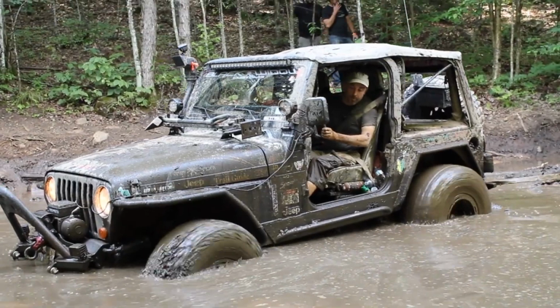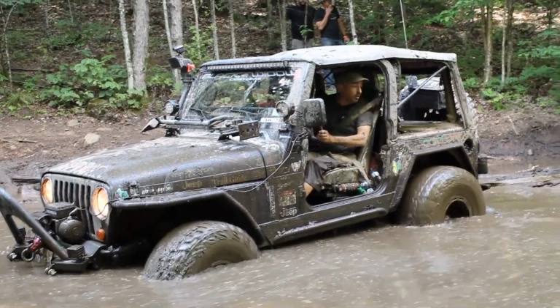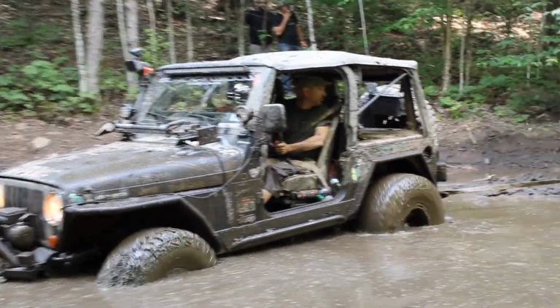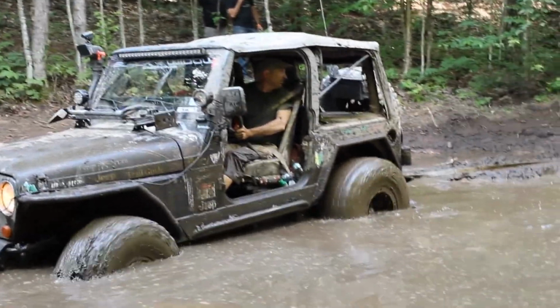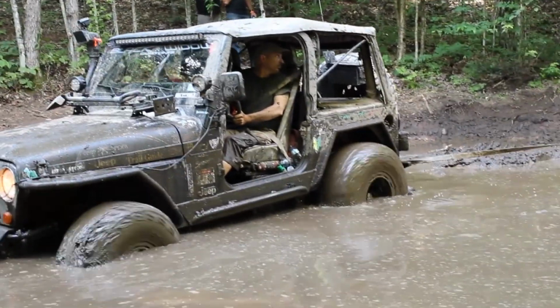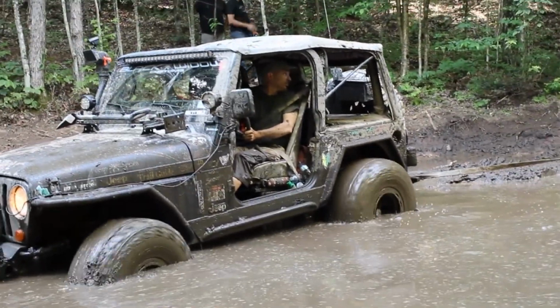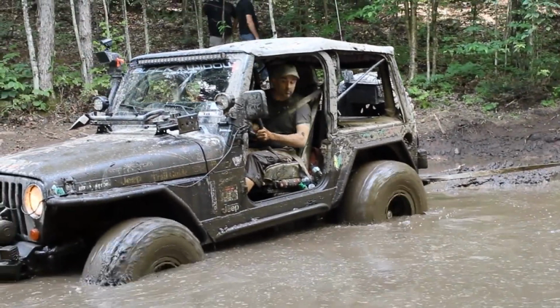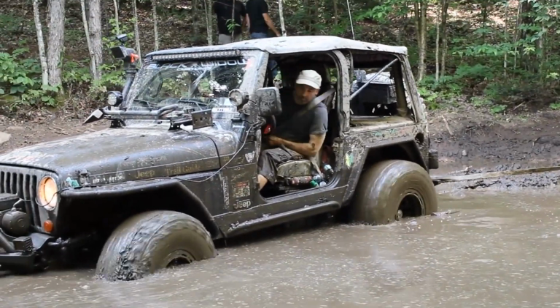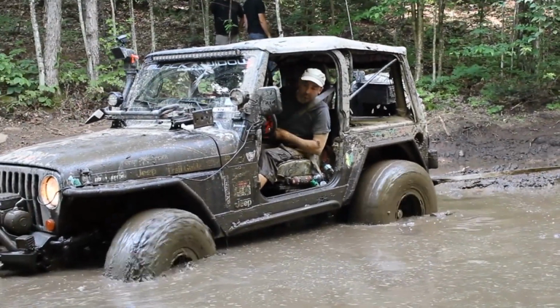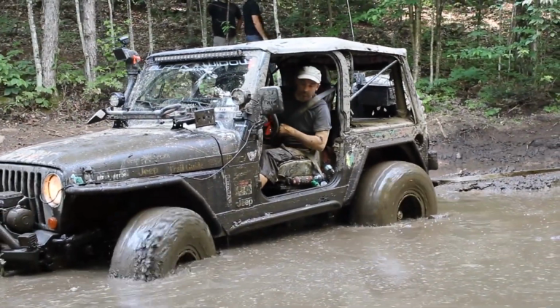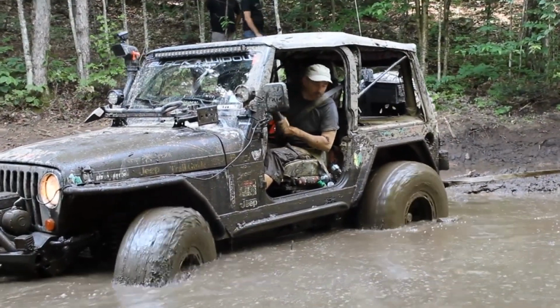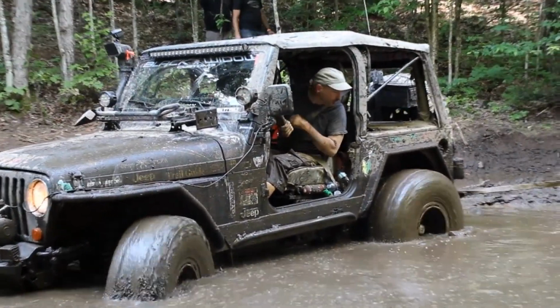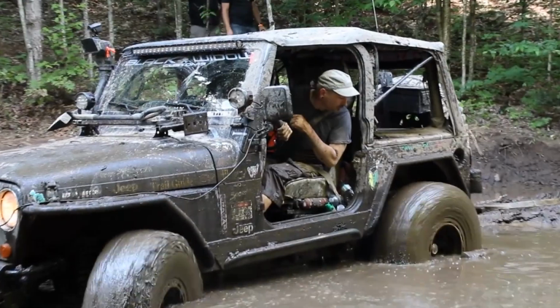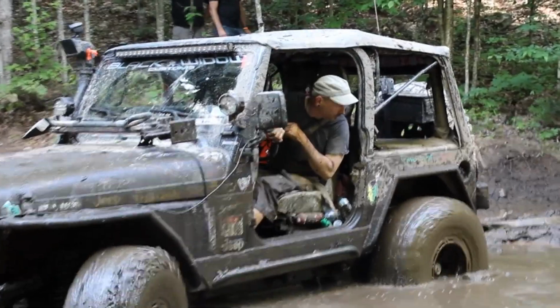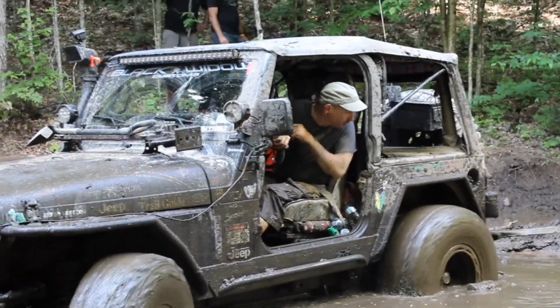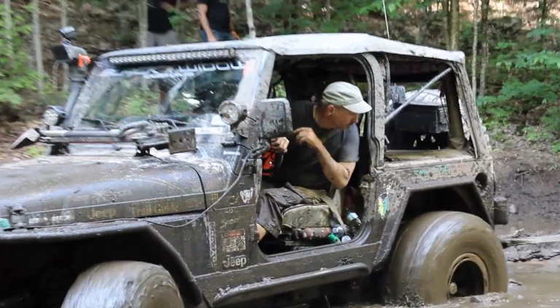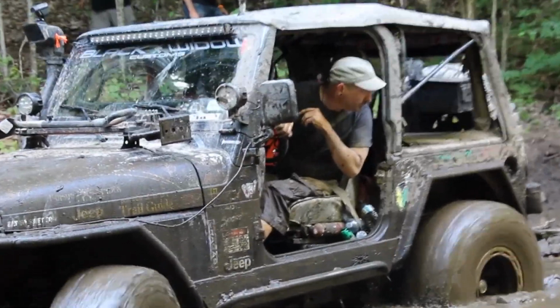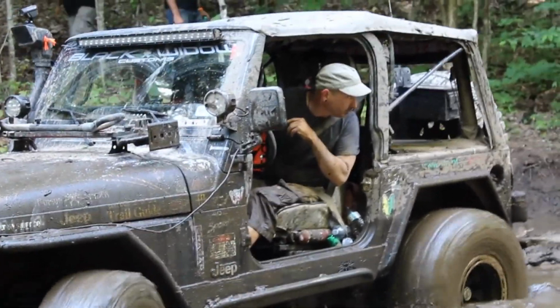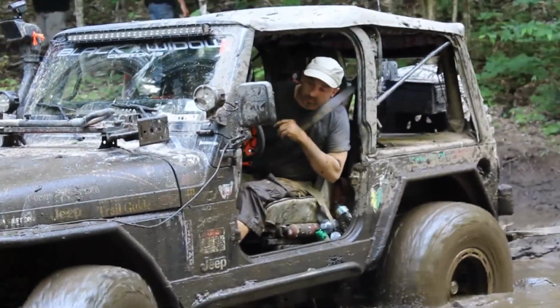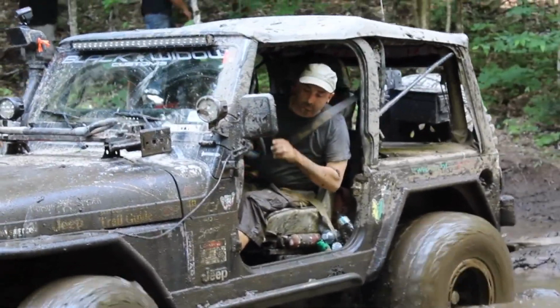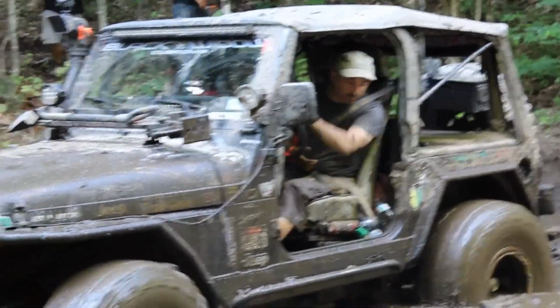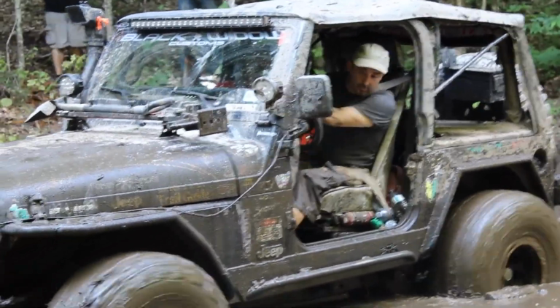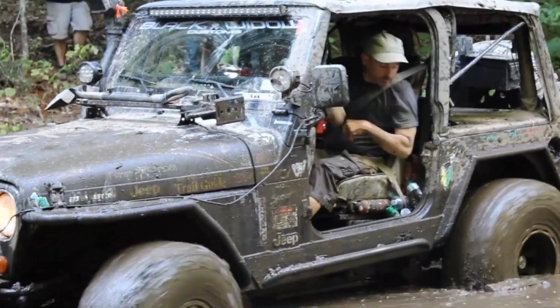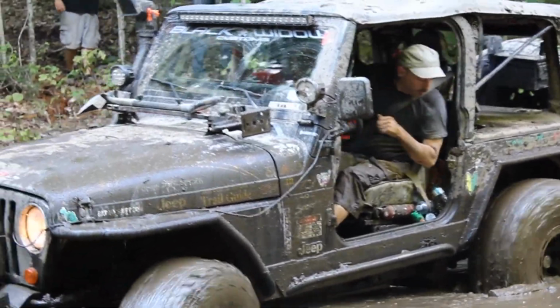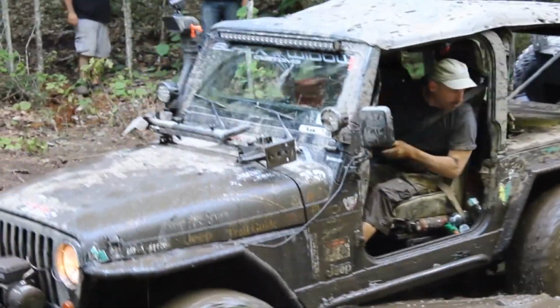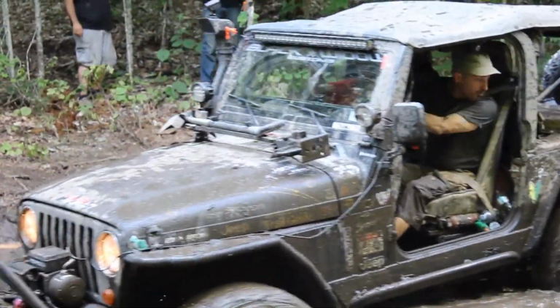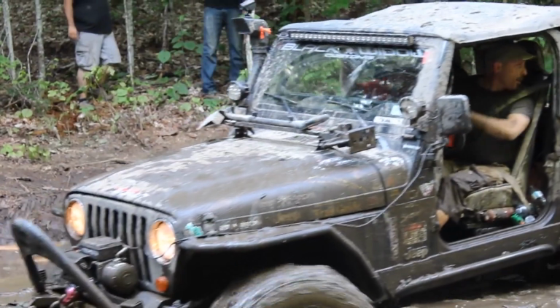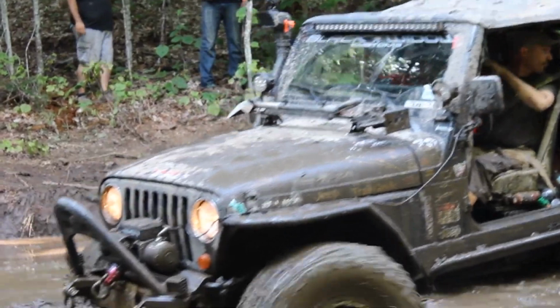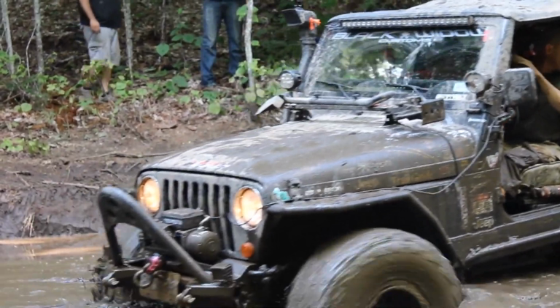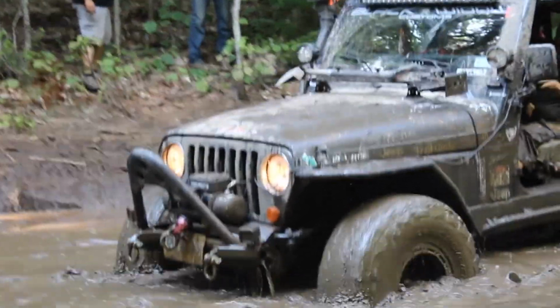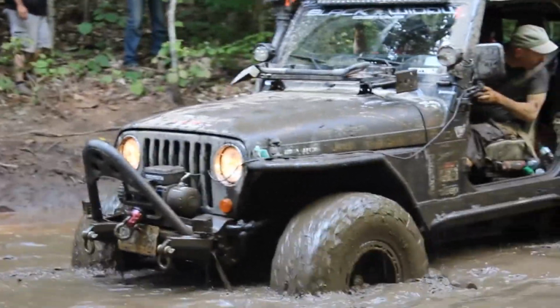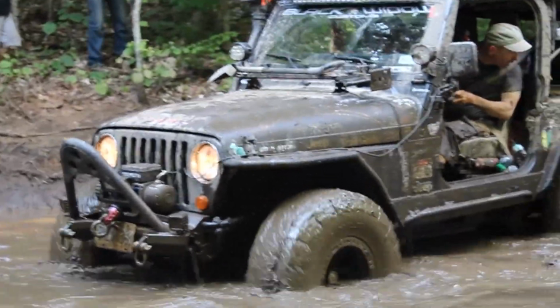On the road, she's like driving a sailing ship on a windy day, but you don't buy one of these and expect different. The body and frame are like new. She is solid with 170 original kilometers.